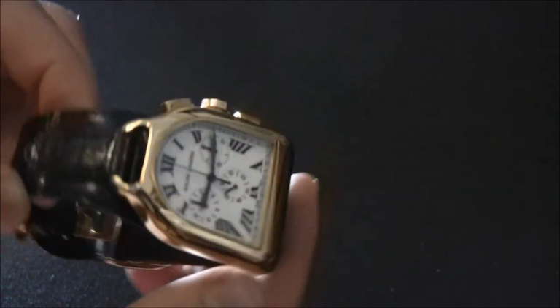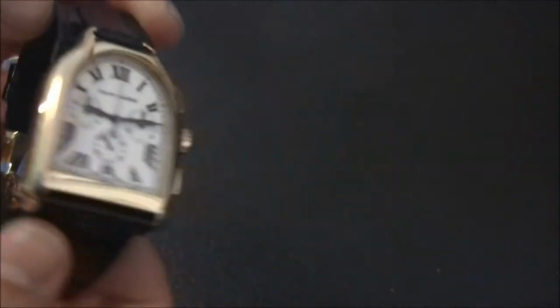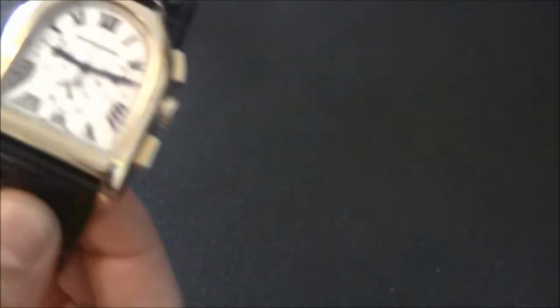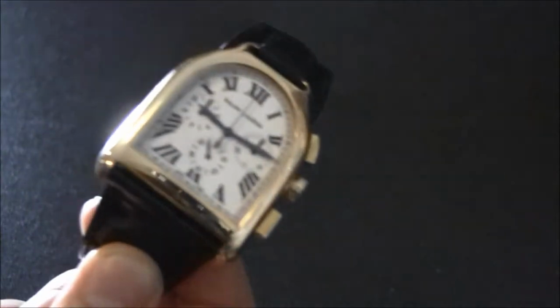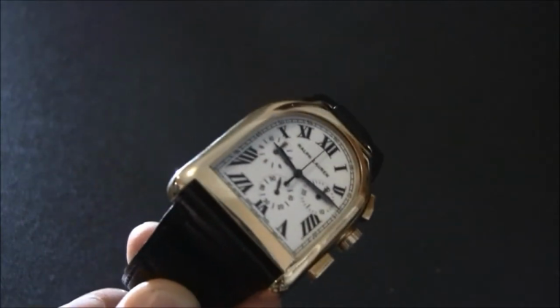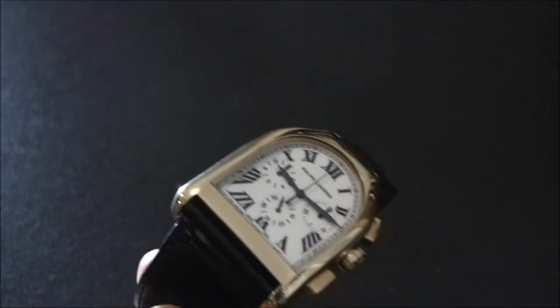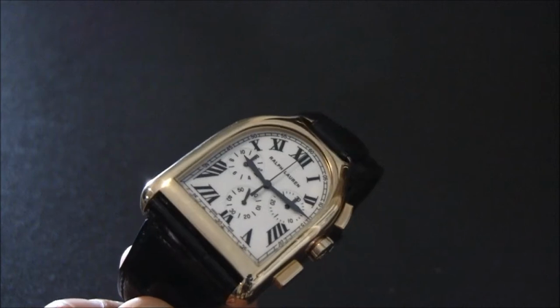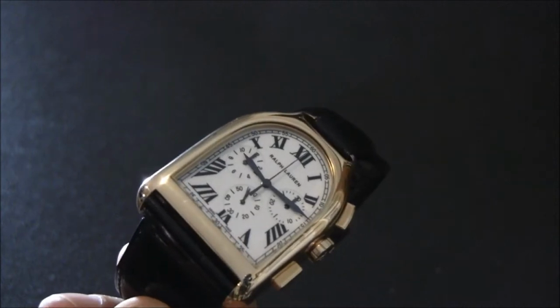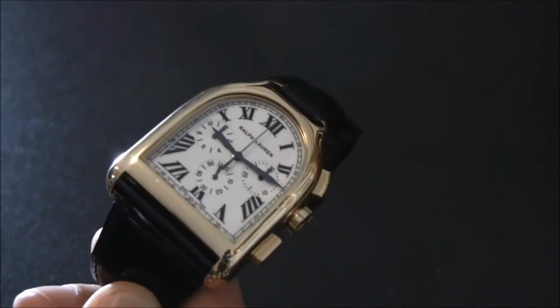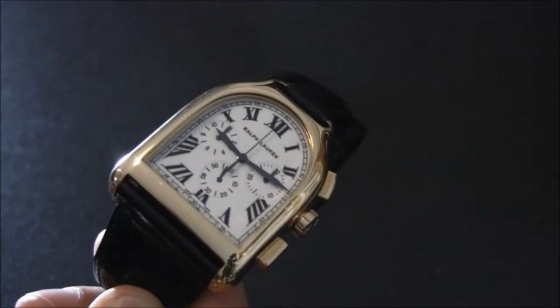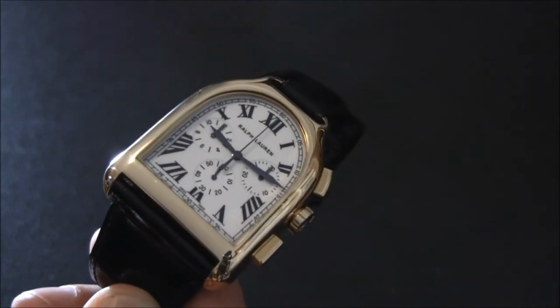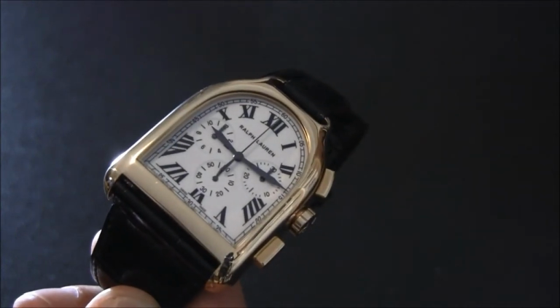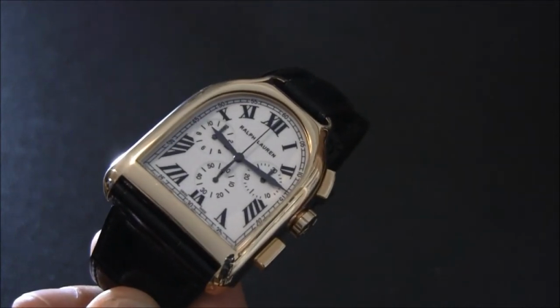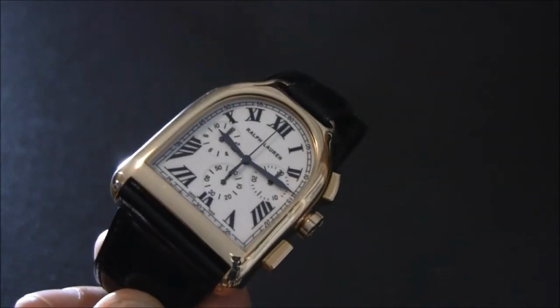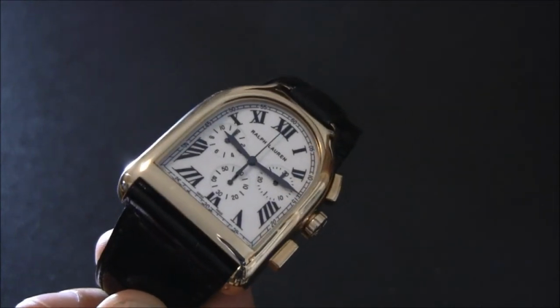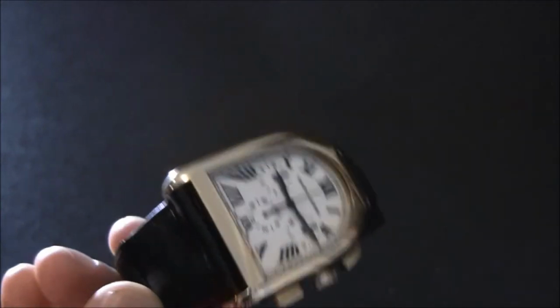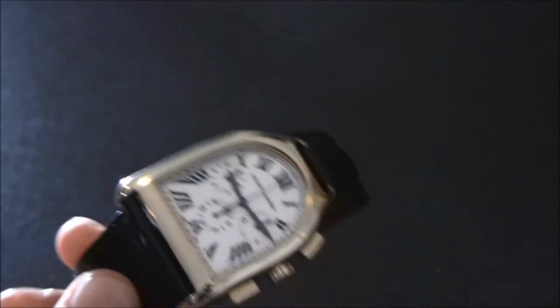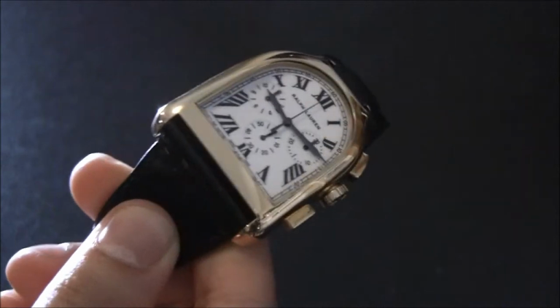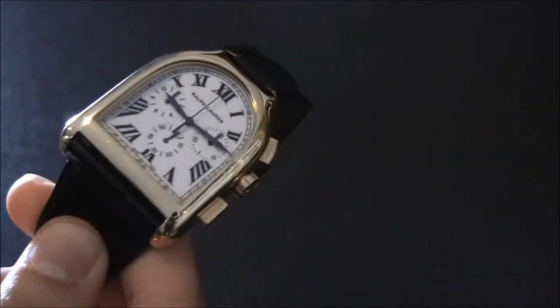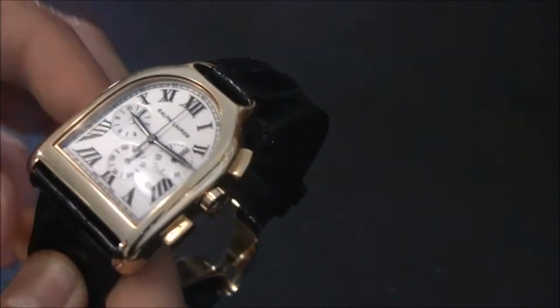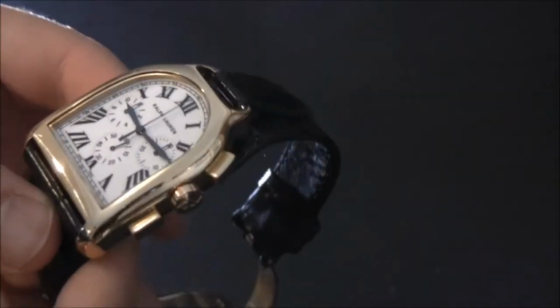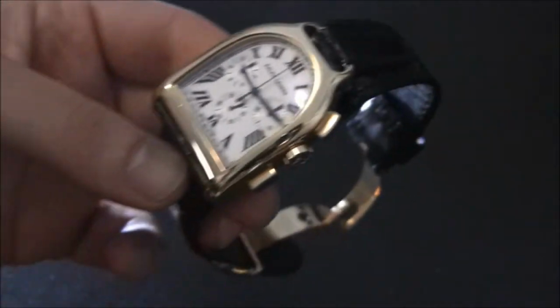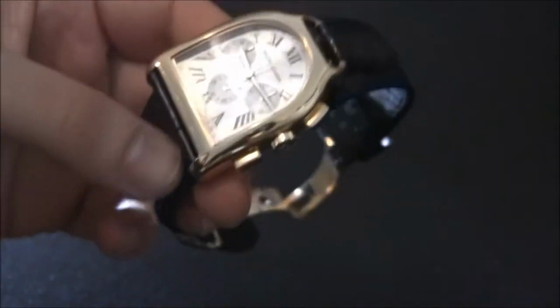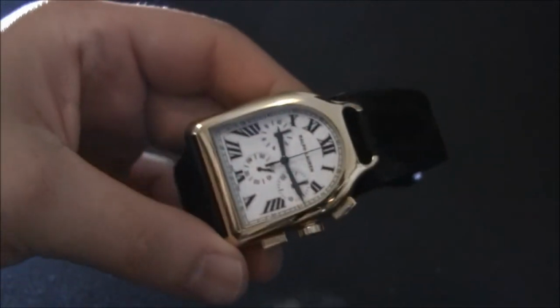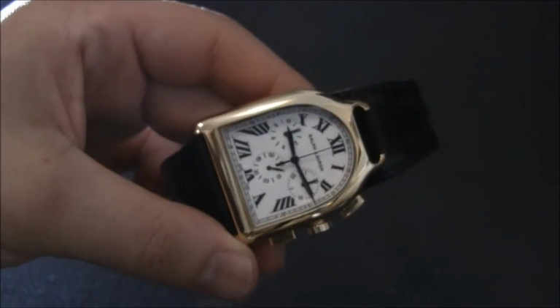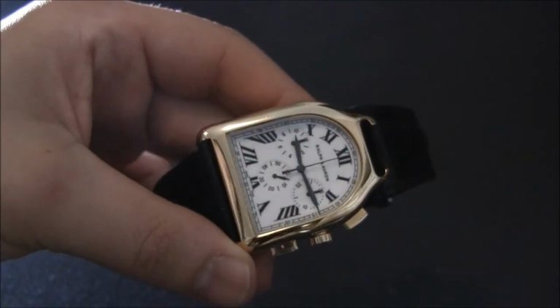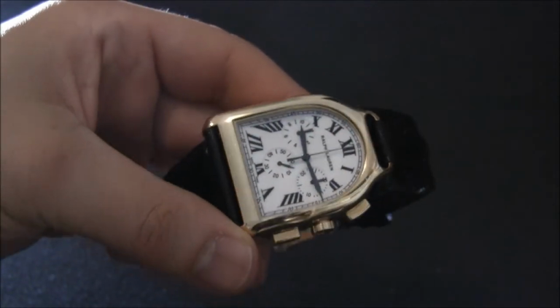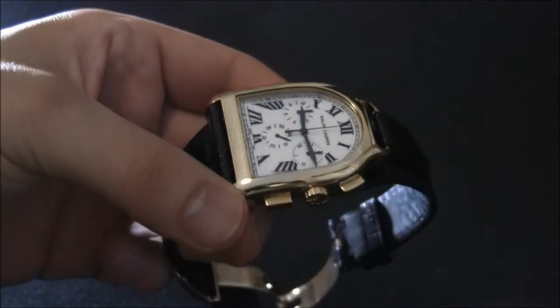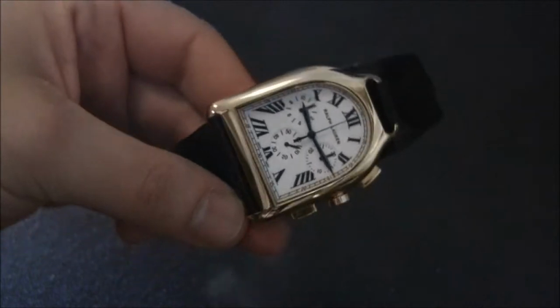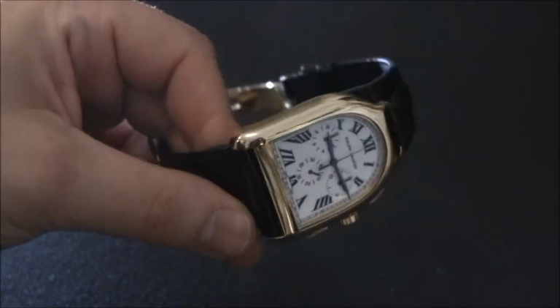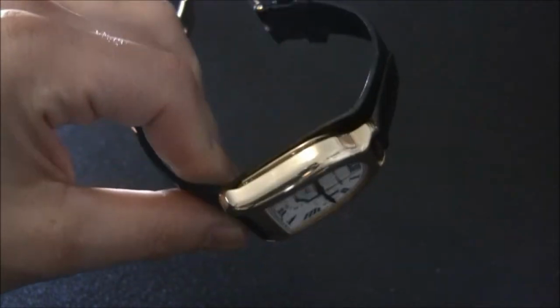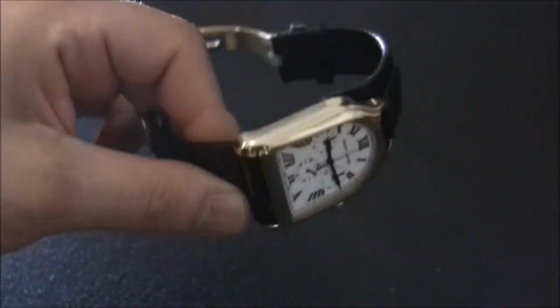When they debuted, they had the Stirrup, a watch called the Sporting I believe, and the Classic Slim or Slim Classic — I can never remember which. They're very elegant models, but this one was probably the most distinctive because of the shape.